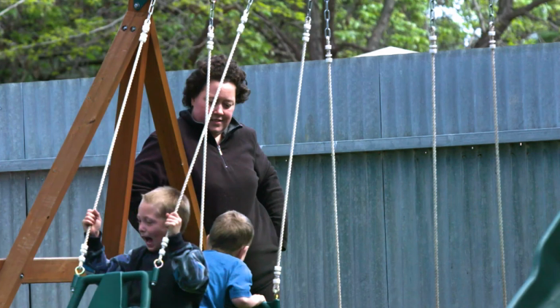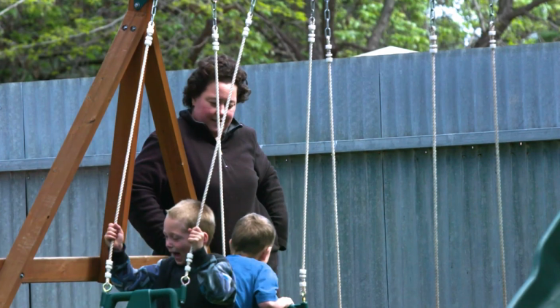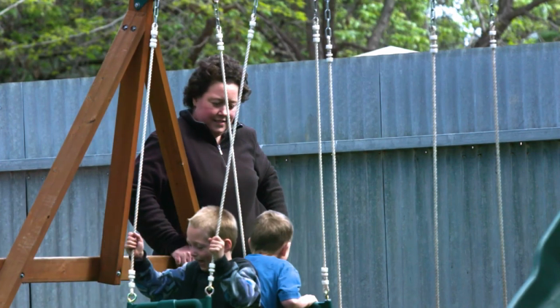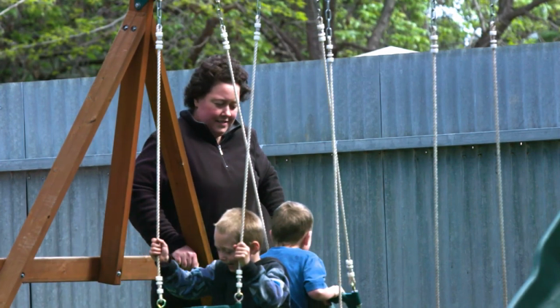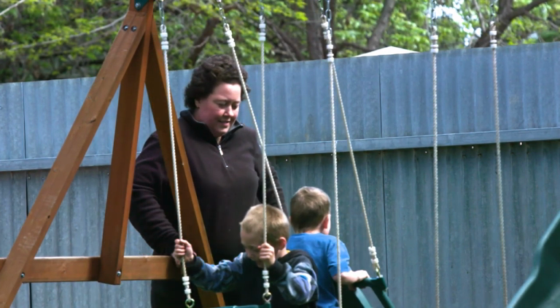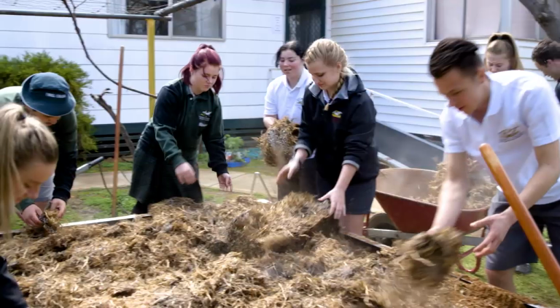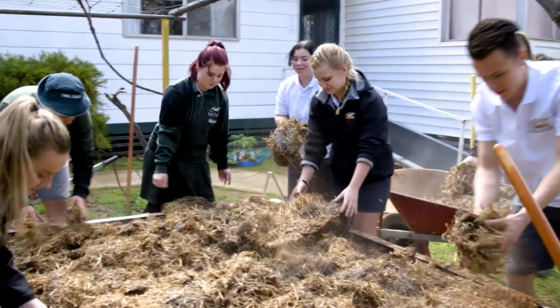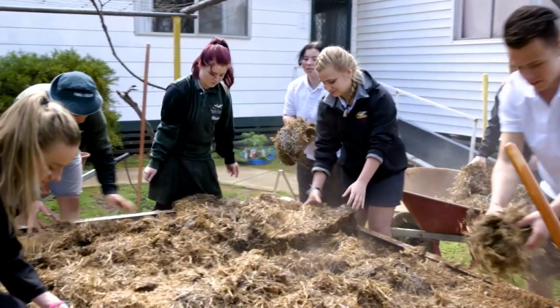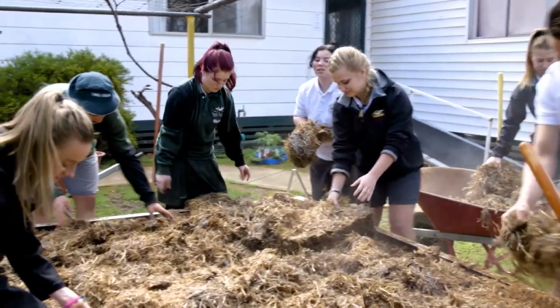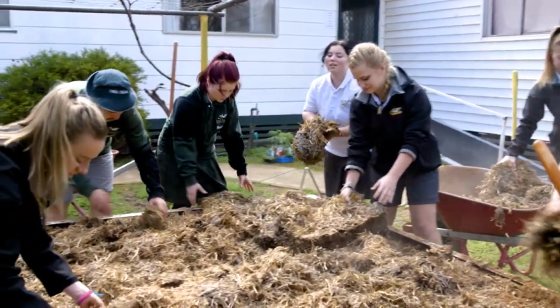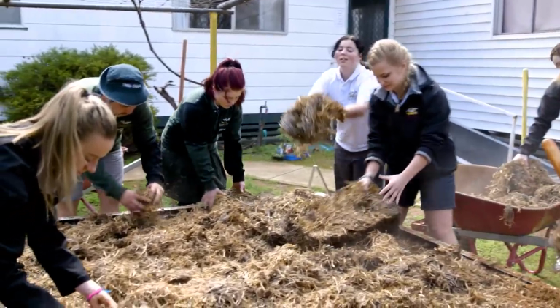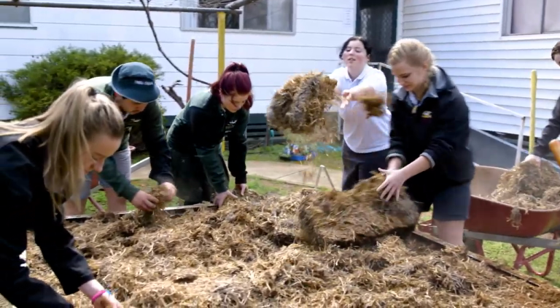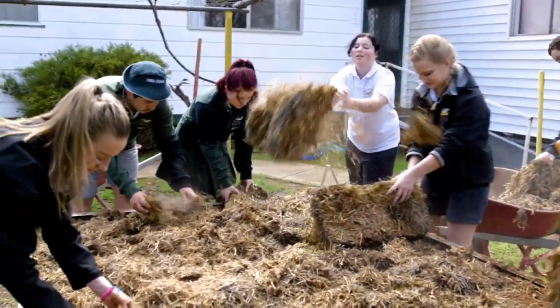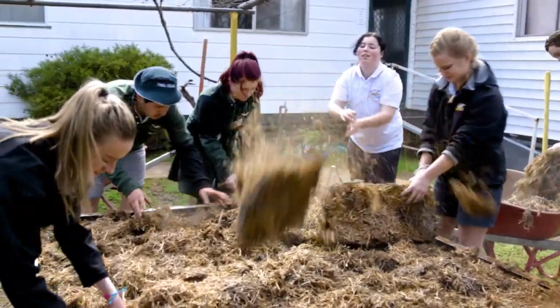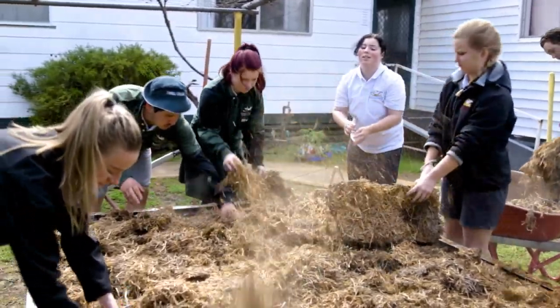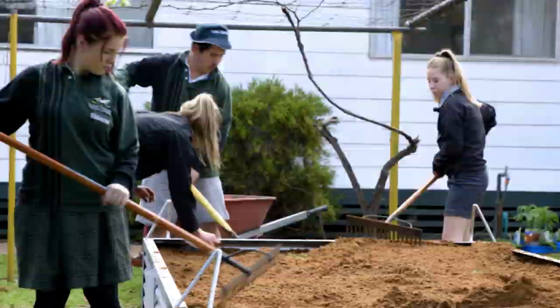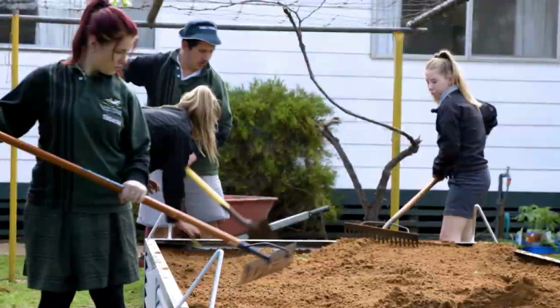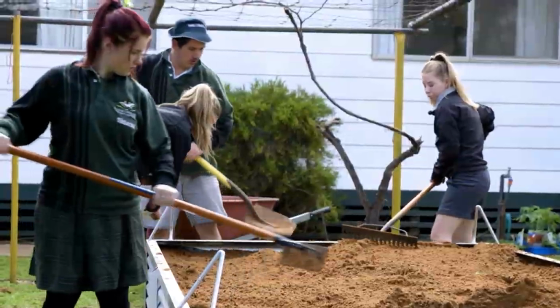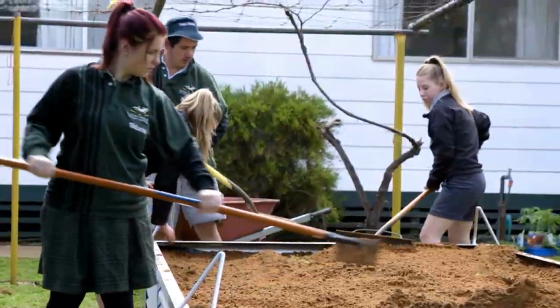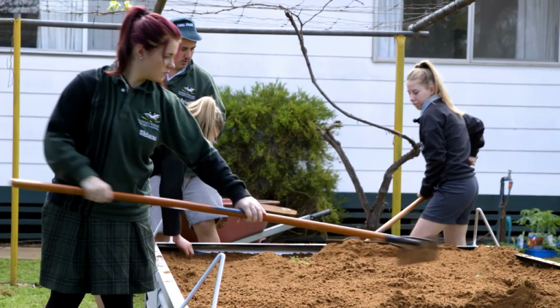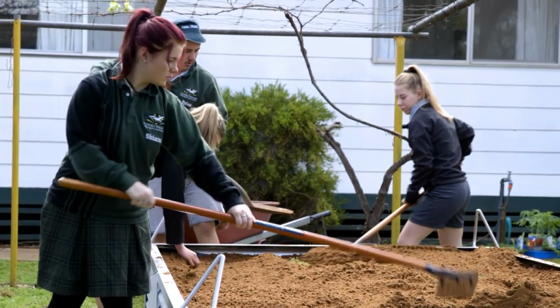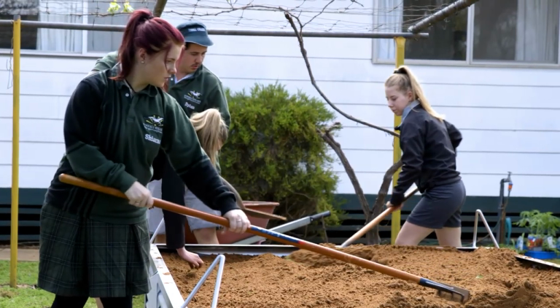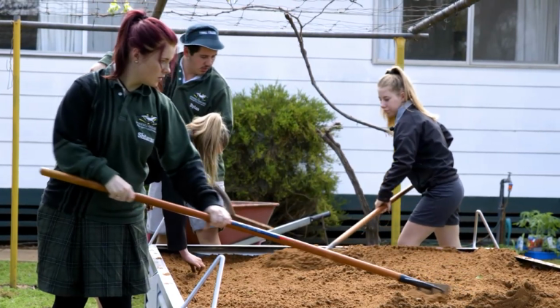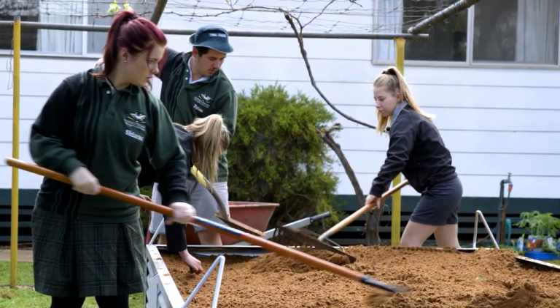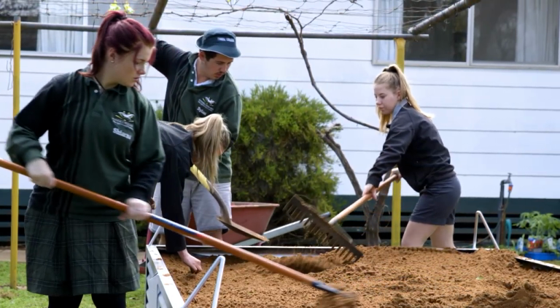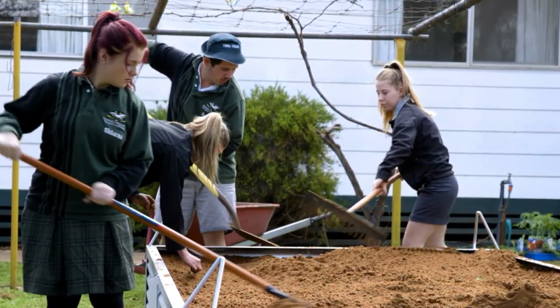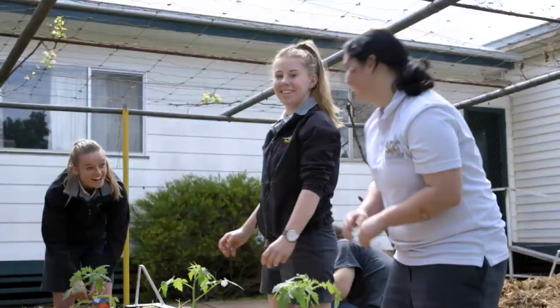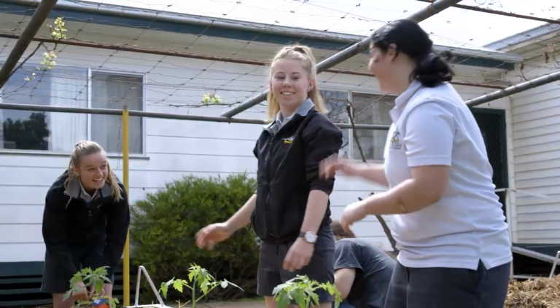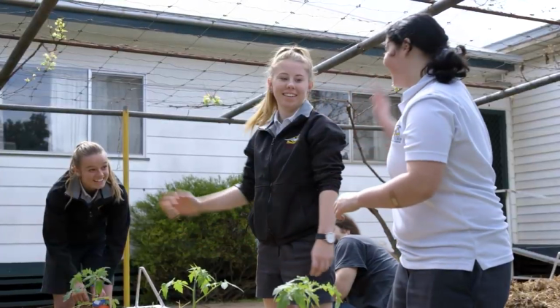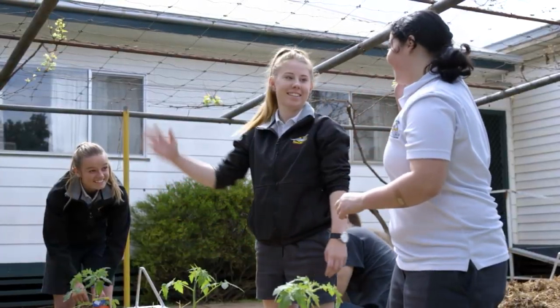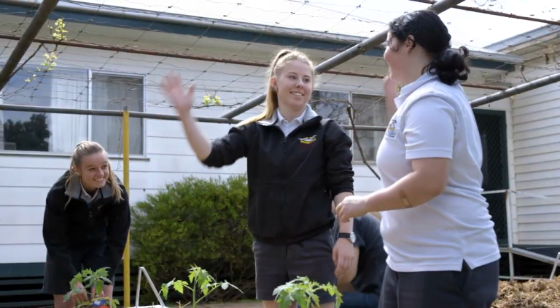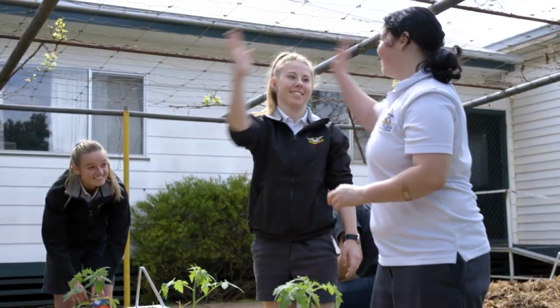This is the first time we over-cranked the C100 Mark II at 50 frames a second. Pretty good shots of the kids building a veggie garden, and who doesn't like a slow-mo high five?